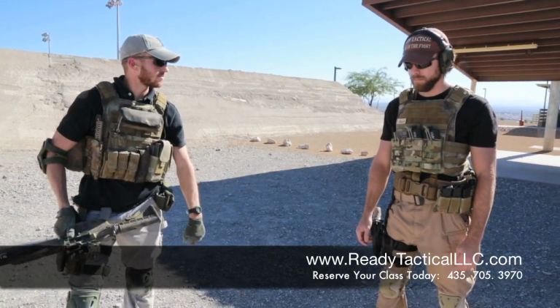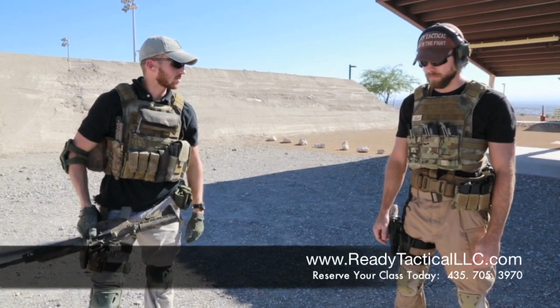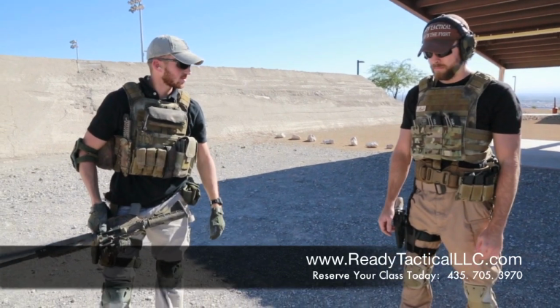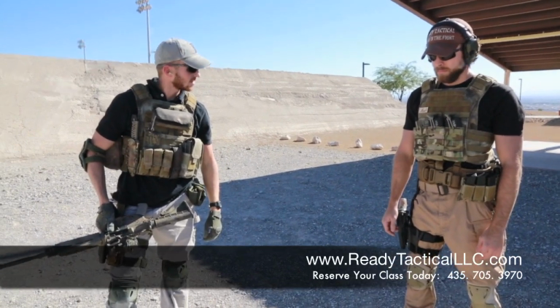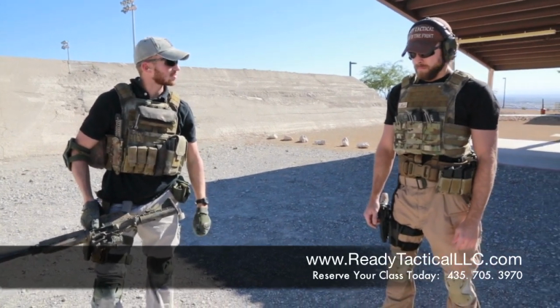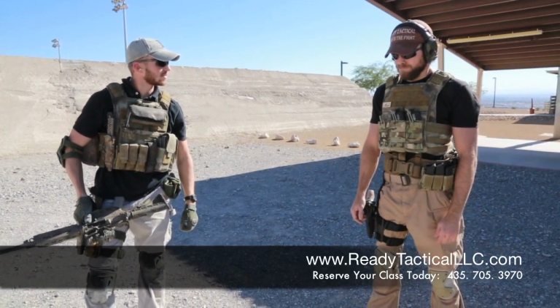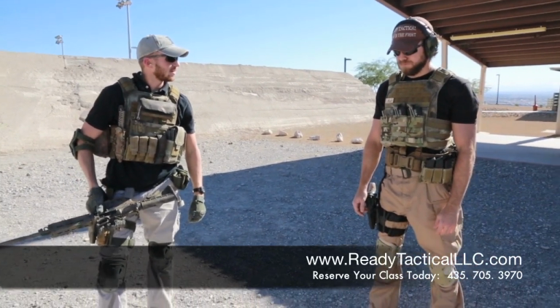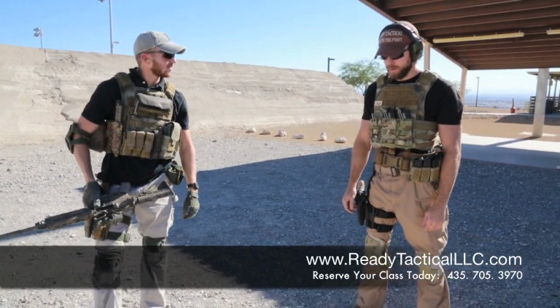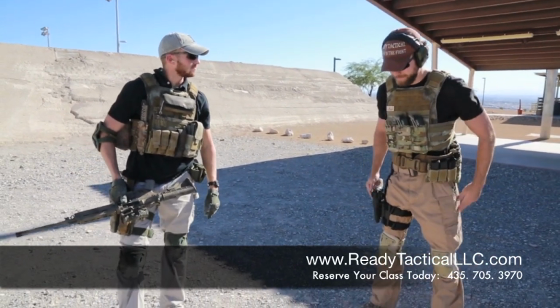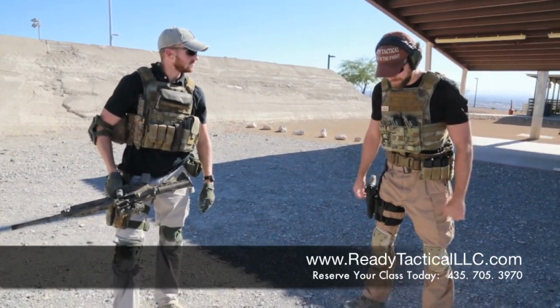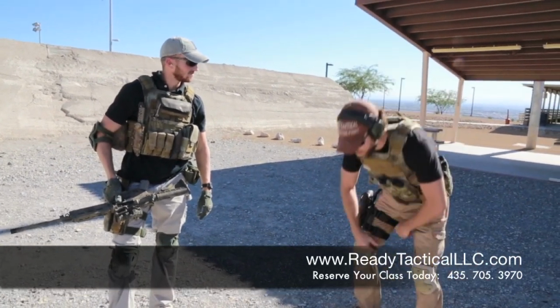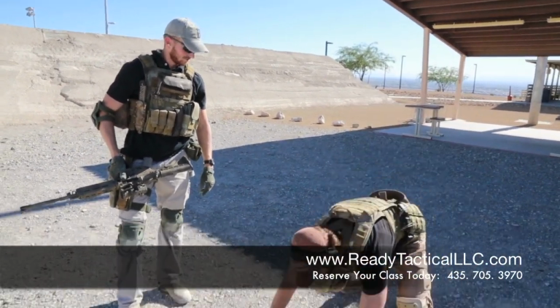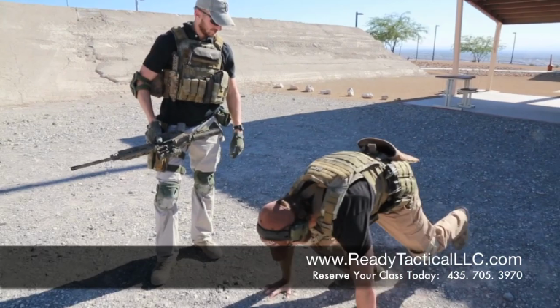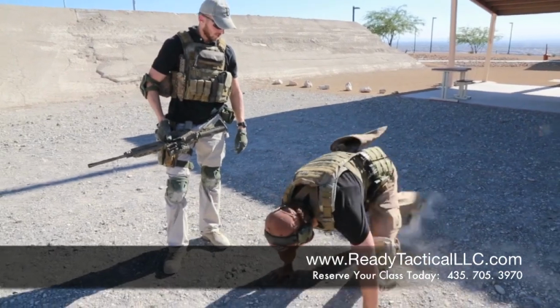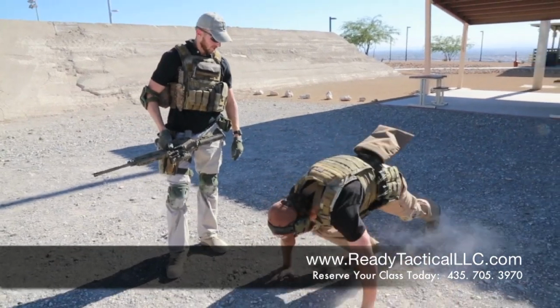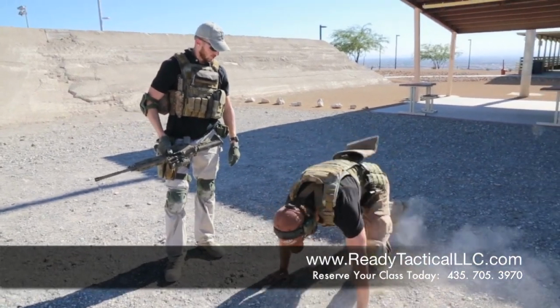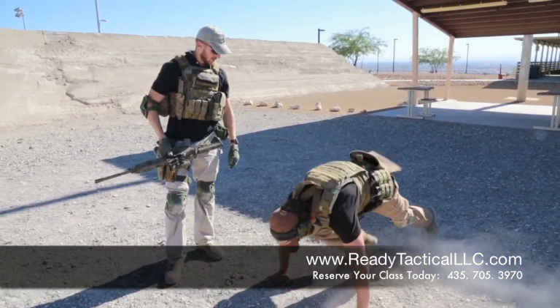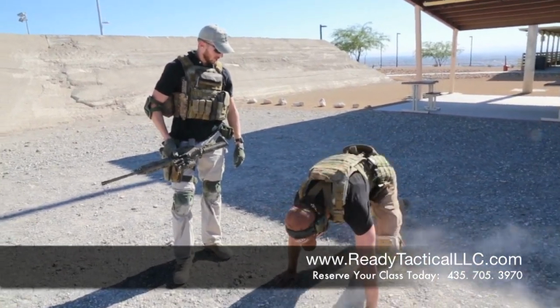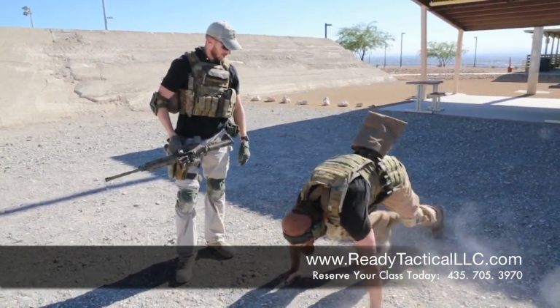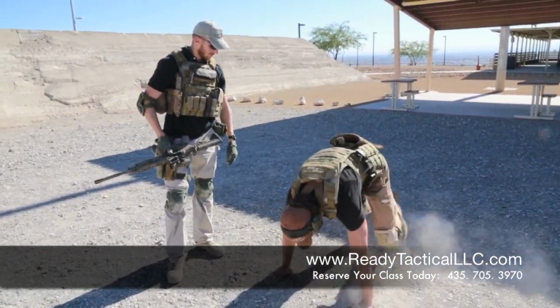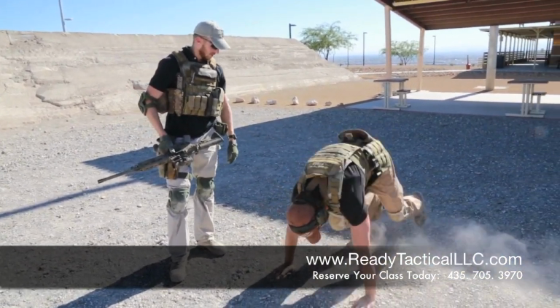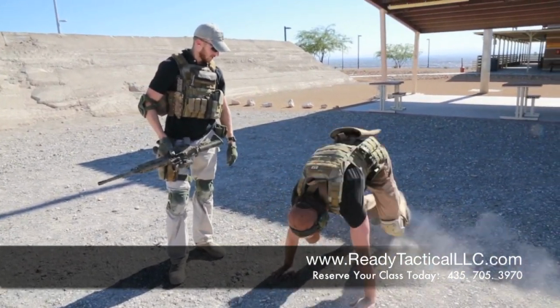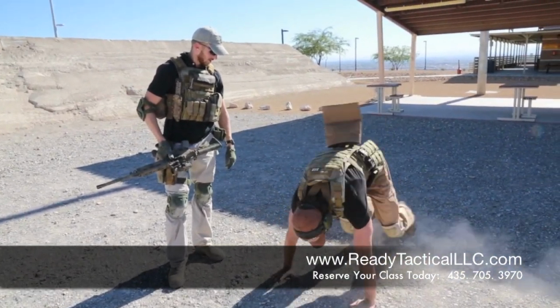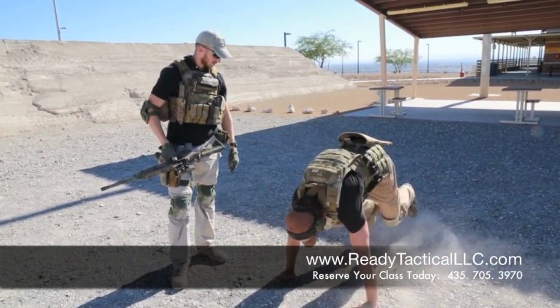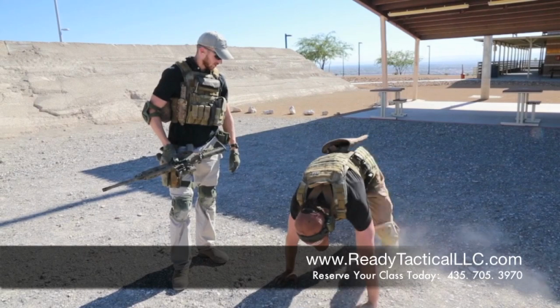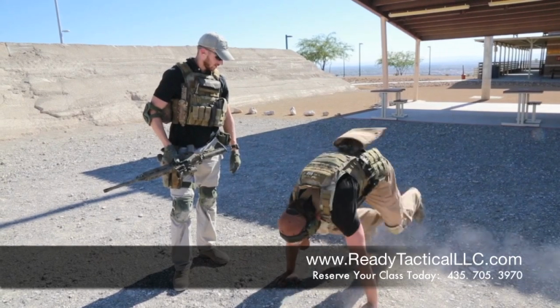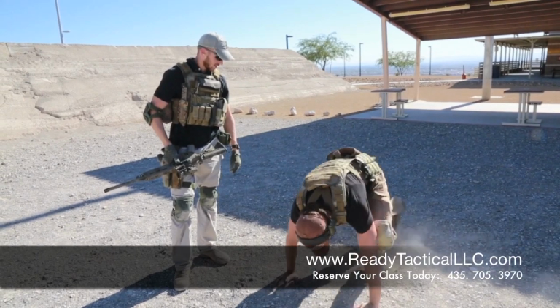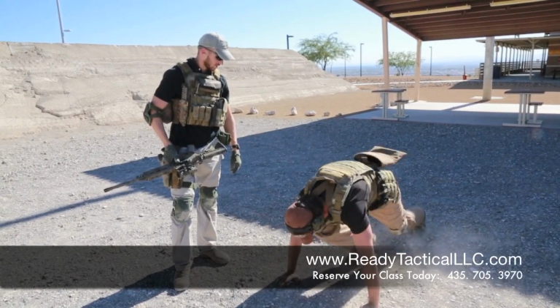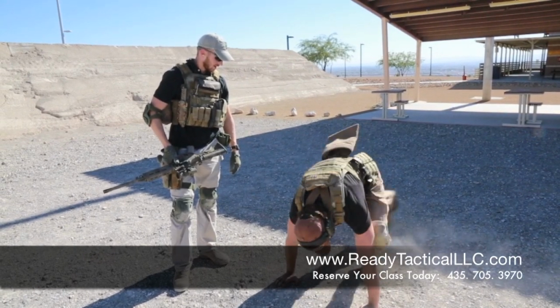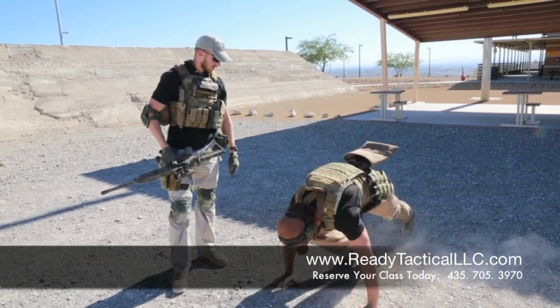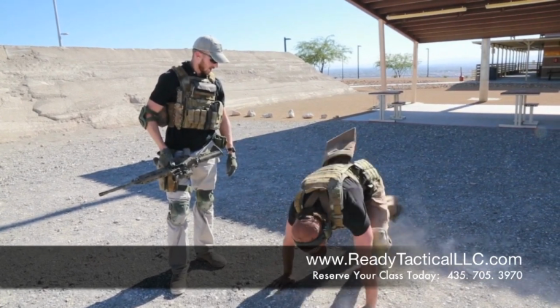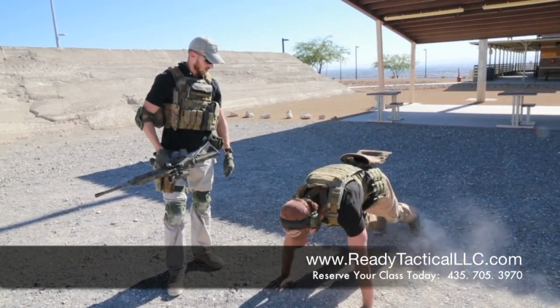So ten mountain climbers and push-ups. Let's do it. One, two, three, four, five, six, seven, eight, nine, ten. Push-ups.